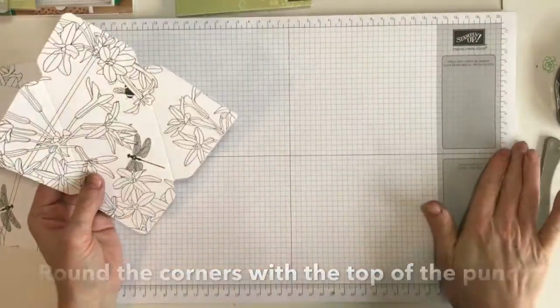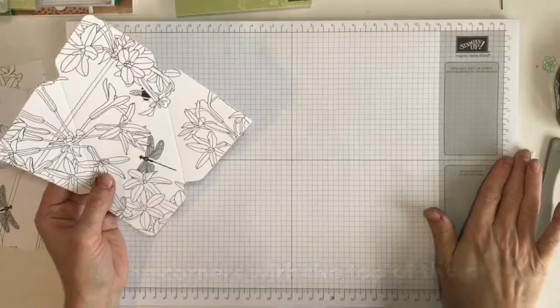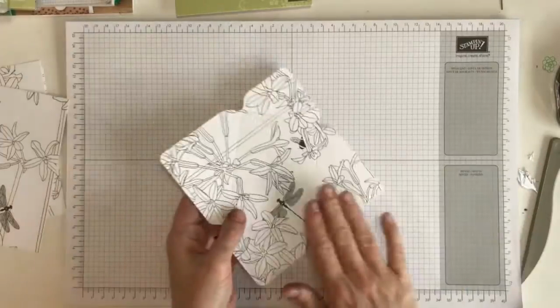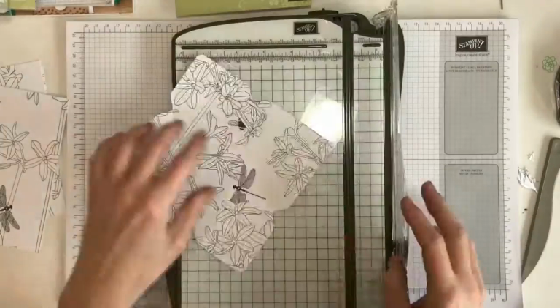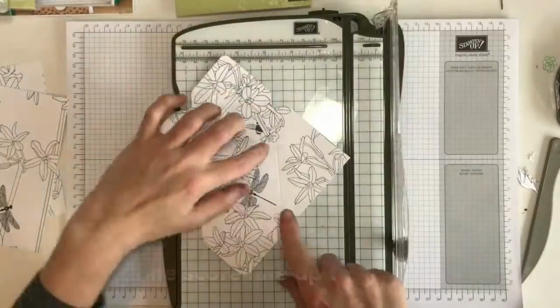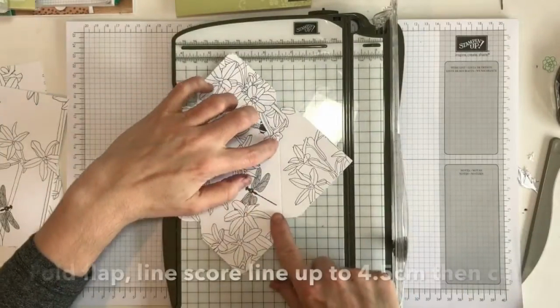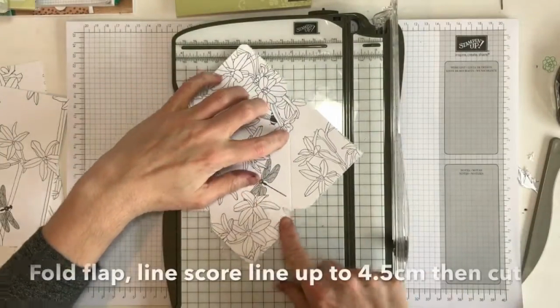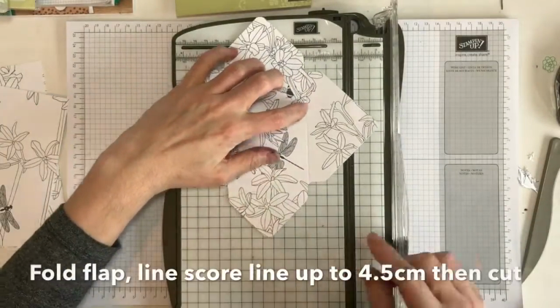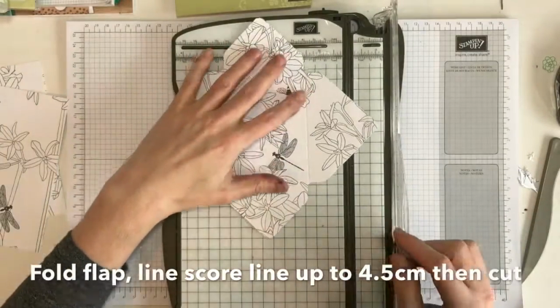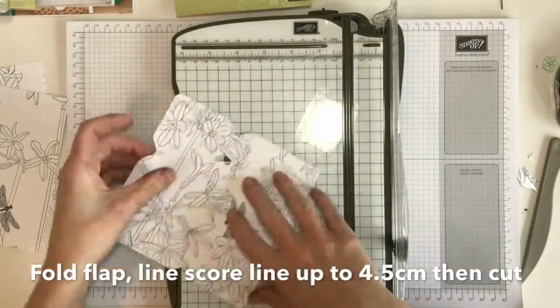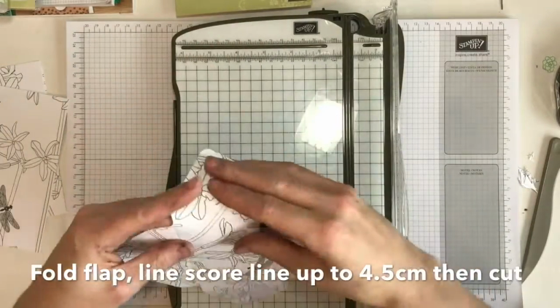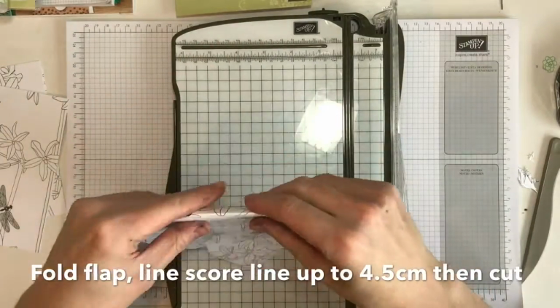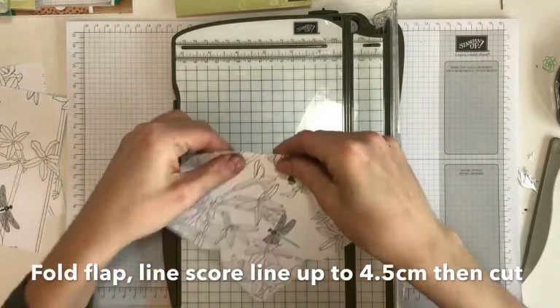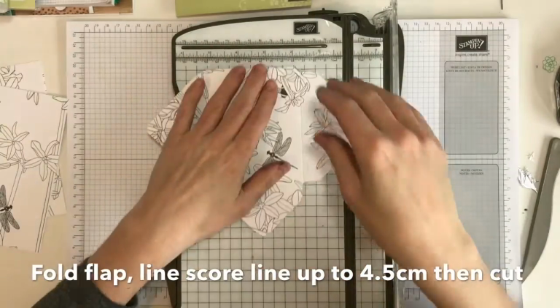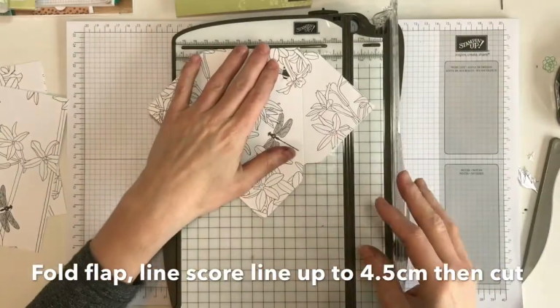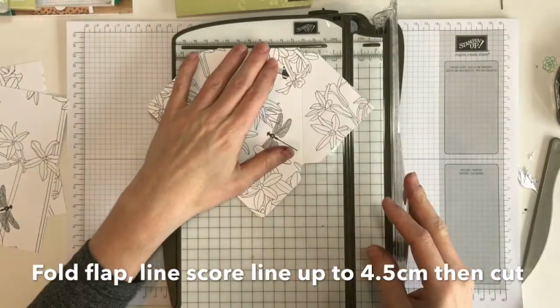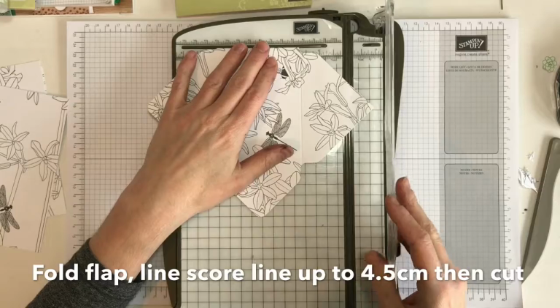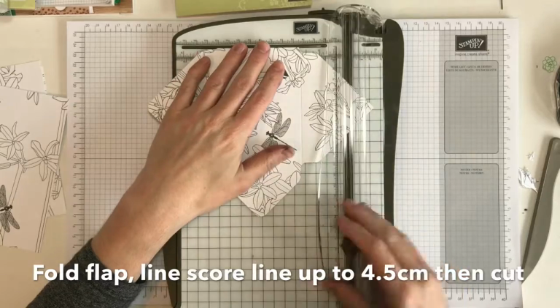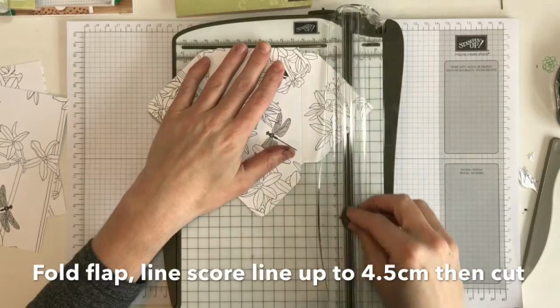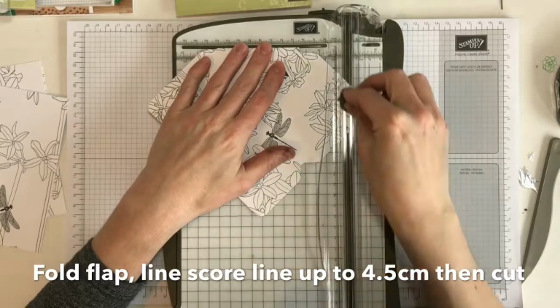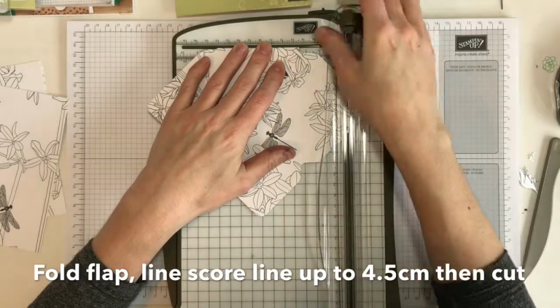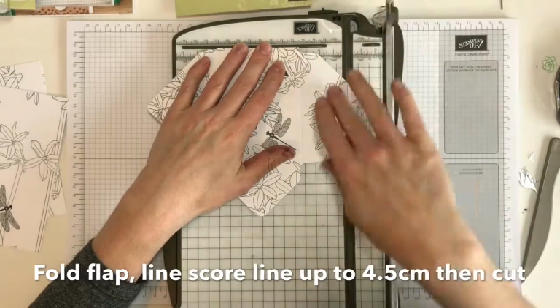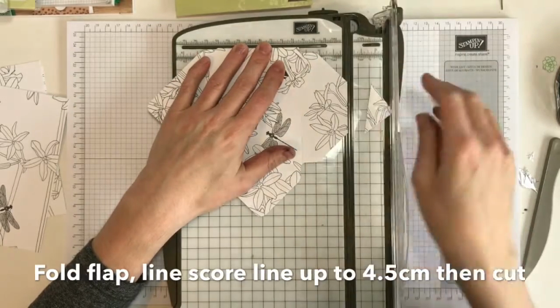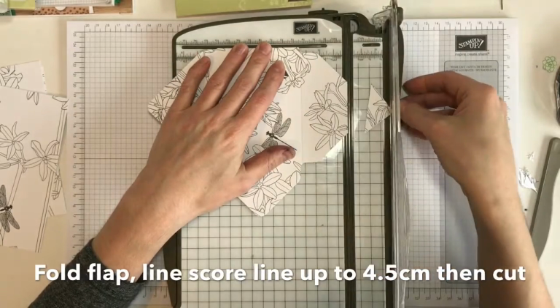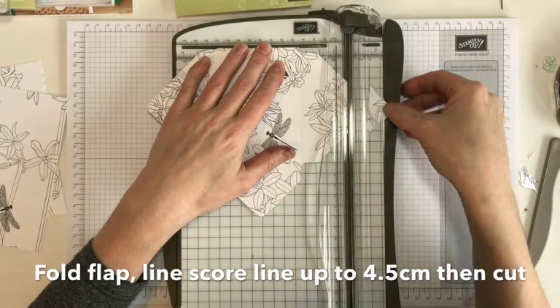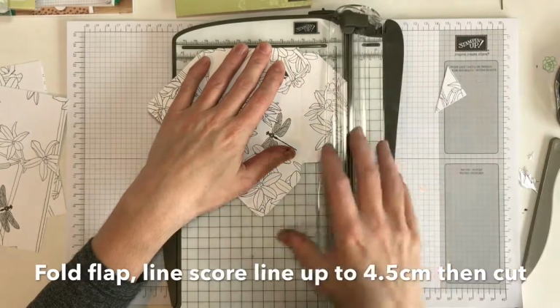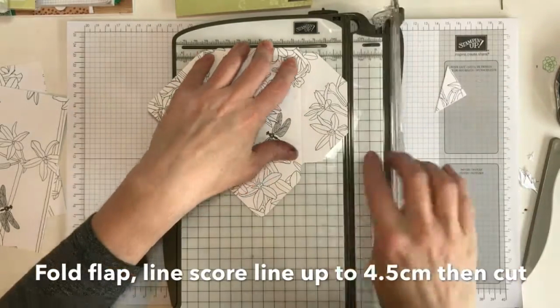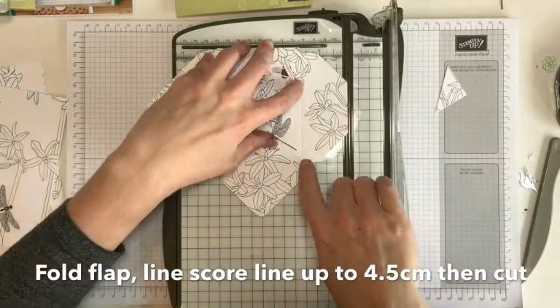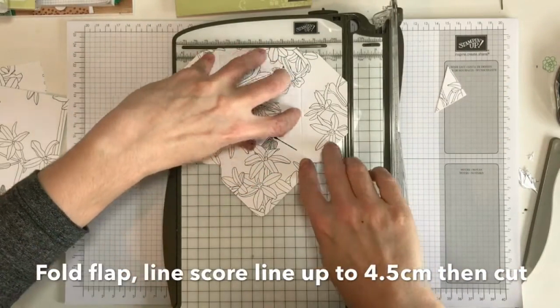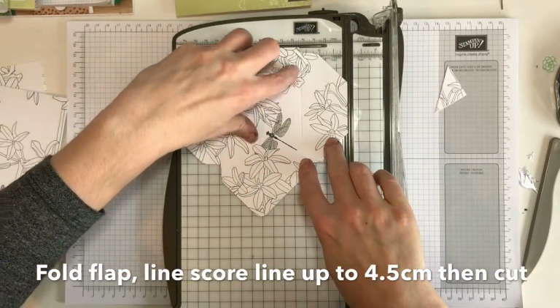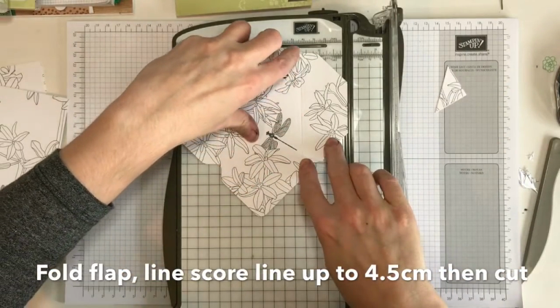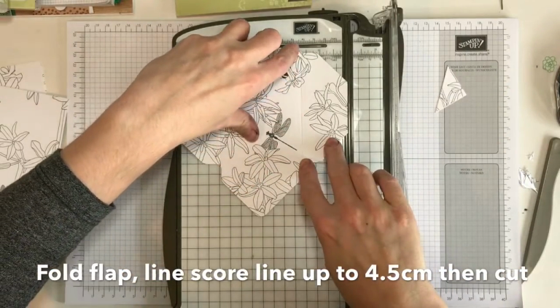What I do is fold down that top flap, line up the score line with about four and a half centimeters, and then just cut off. Then it's just a case of folding it up.